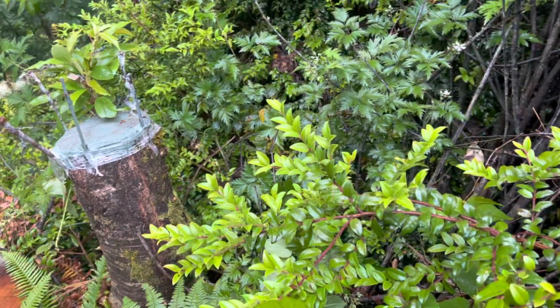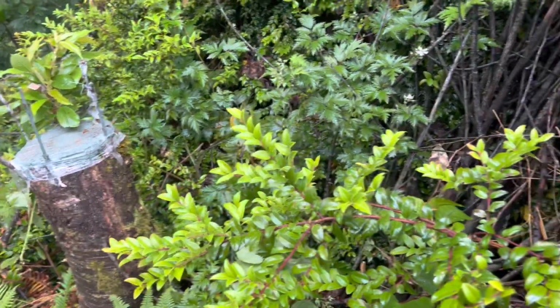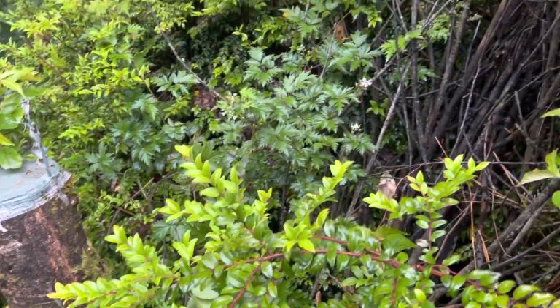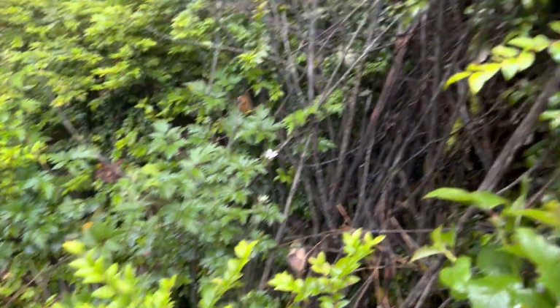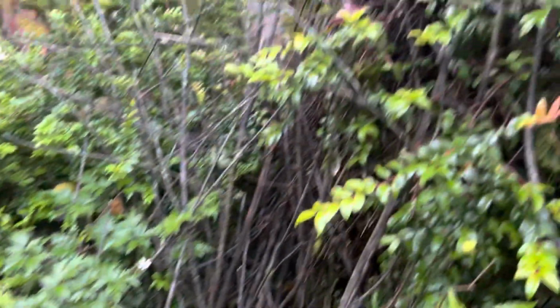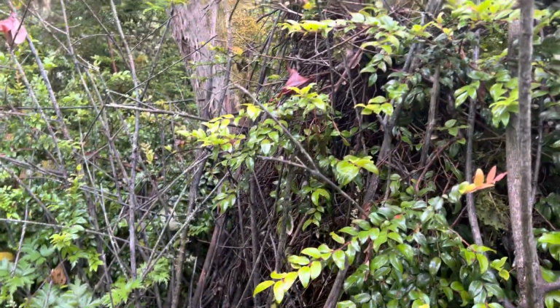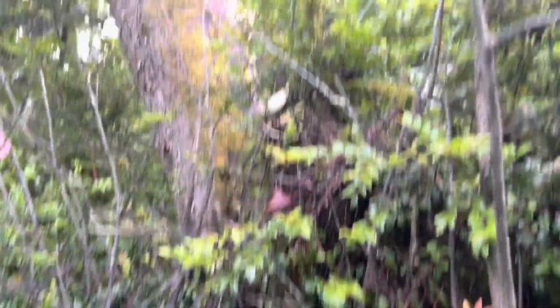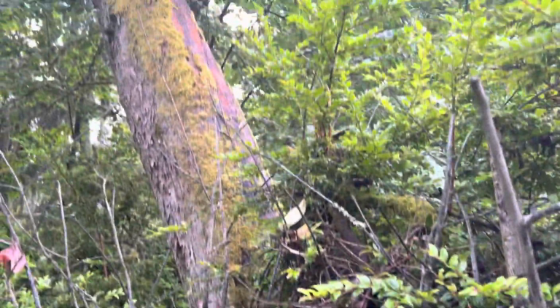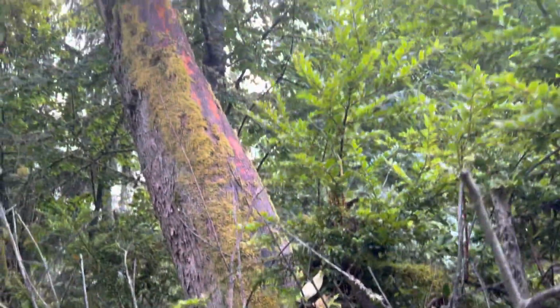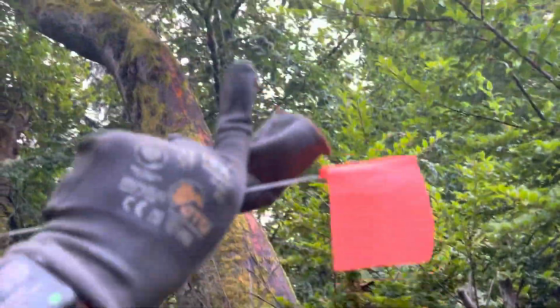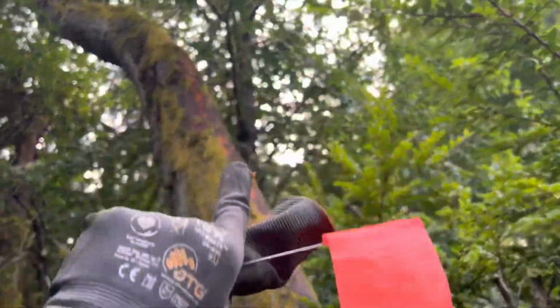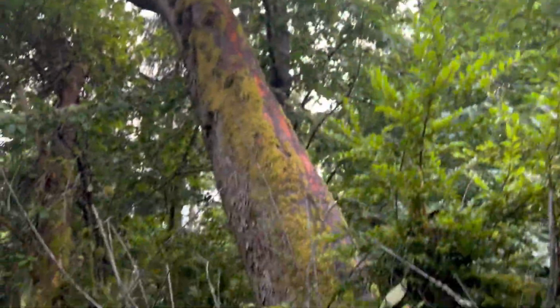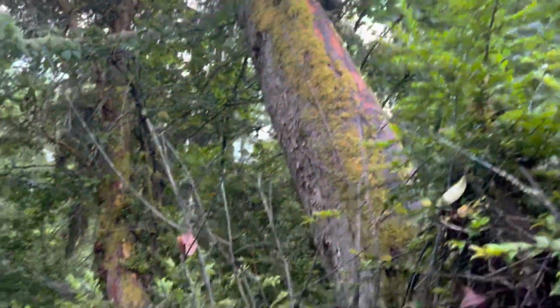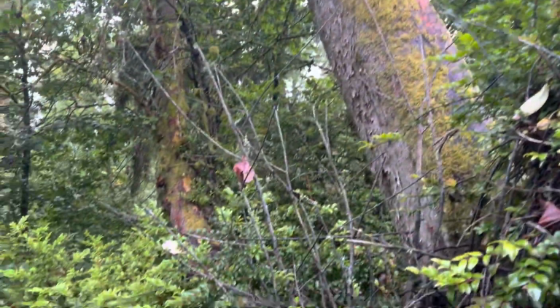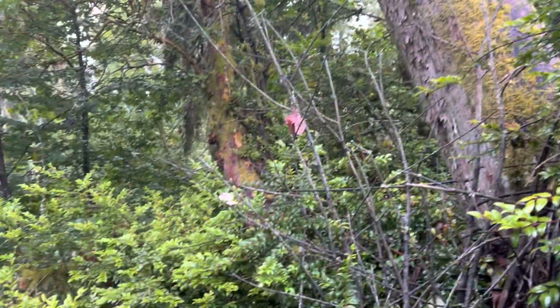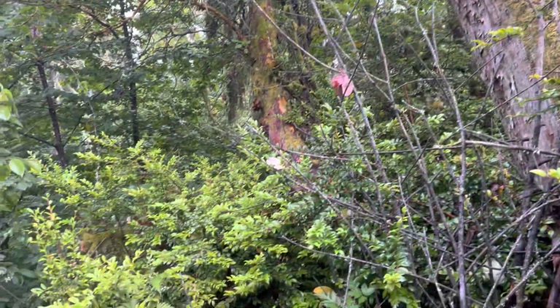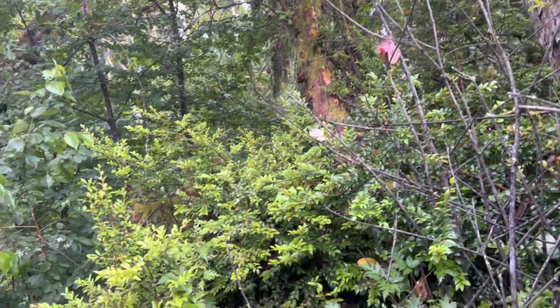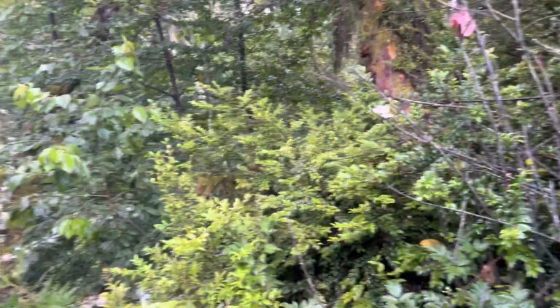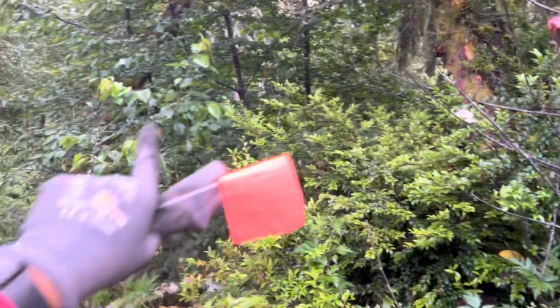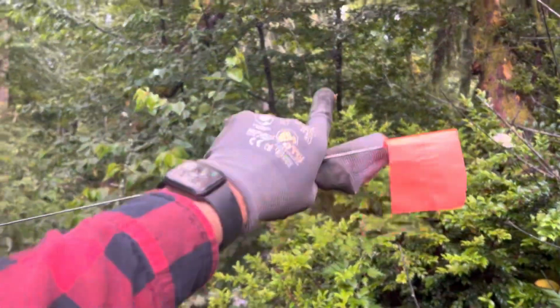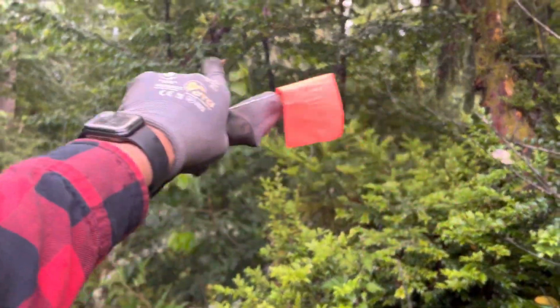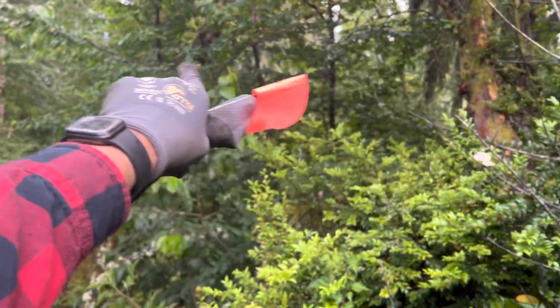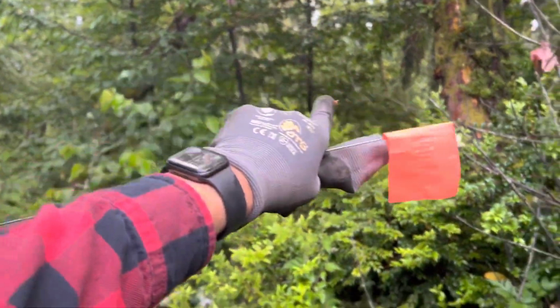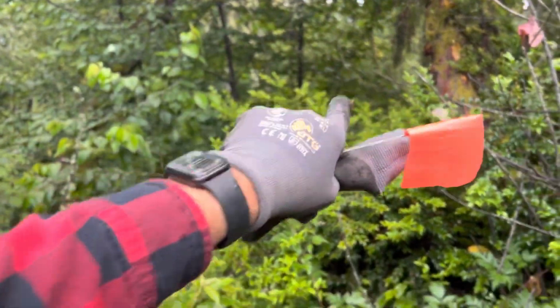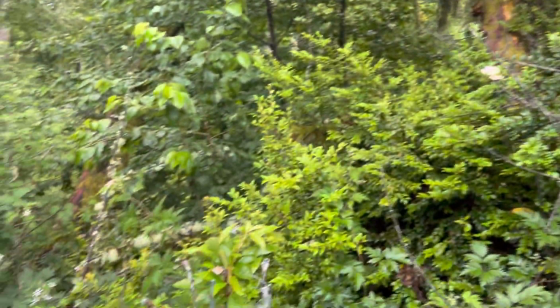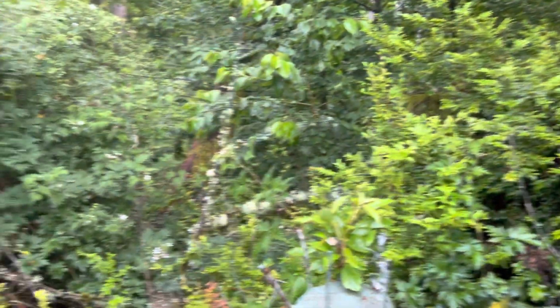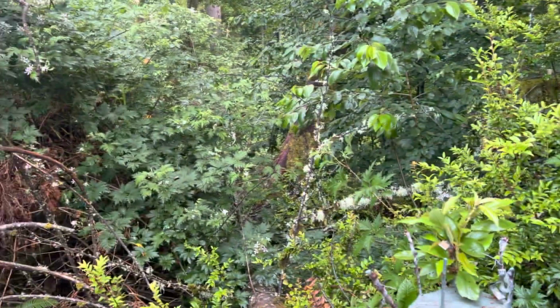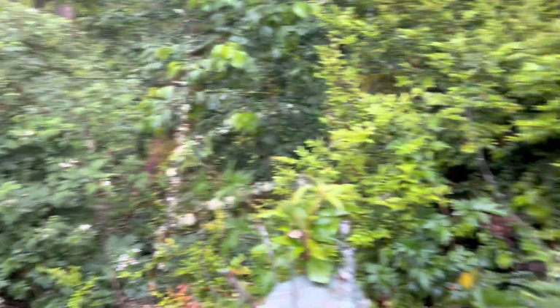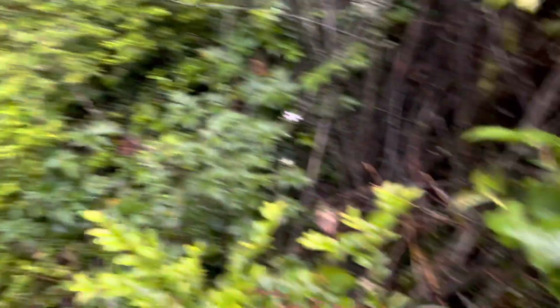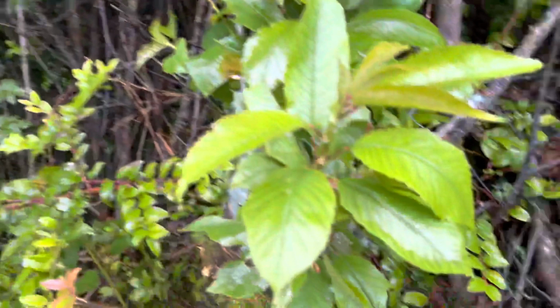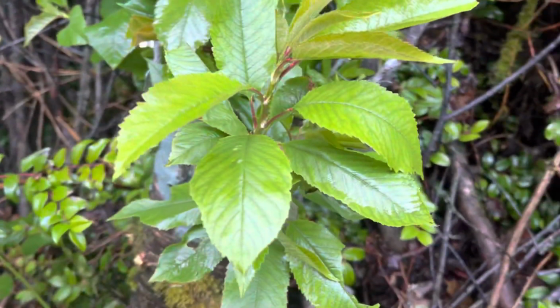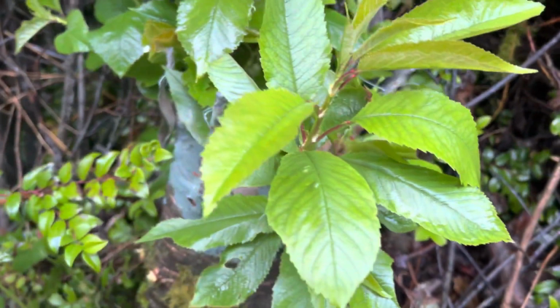I've got a couple more wild cherries here. This is a big wild cherry — I'll do the same thing next year with that. This is all wild cherries in here, so I see no reason why this wouldn't work.